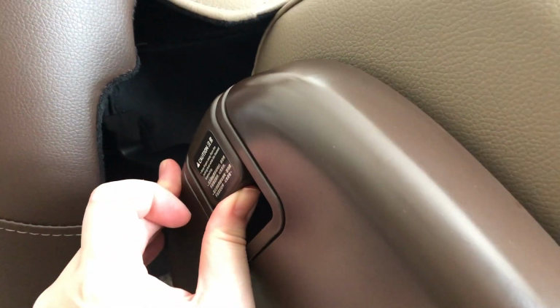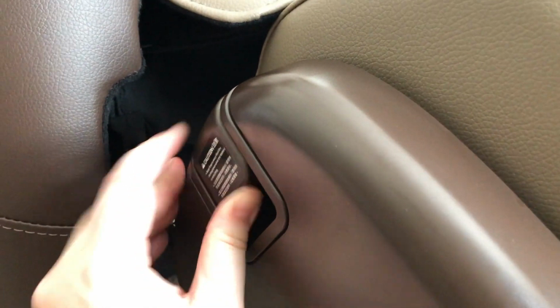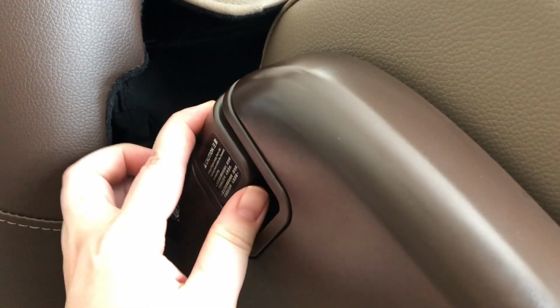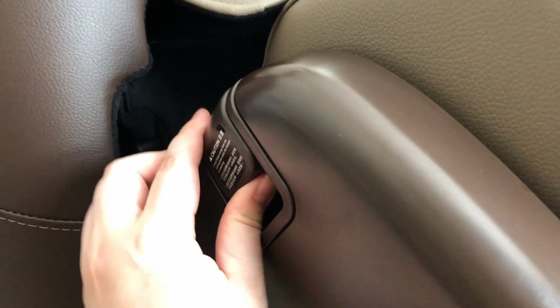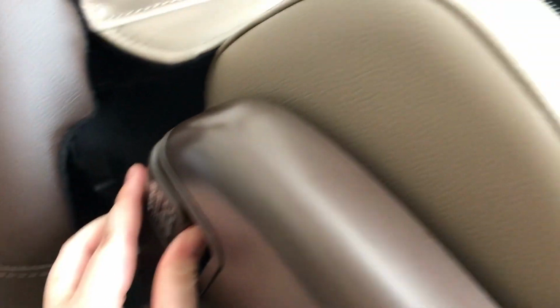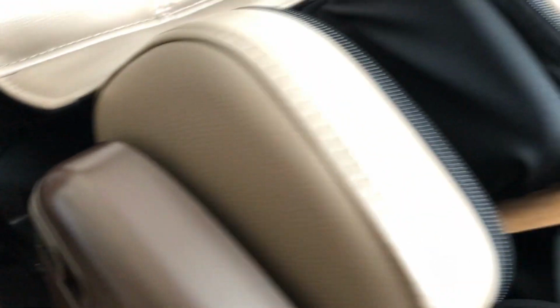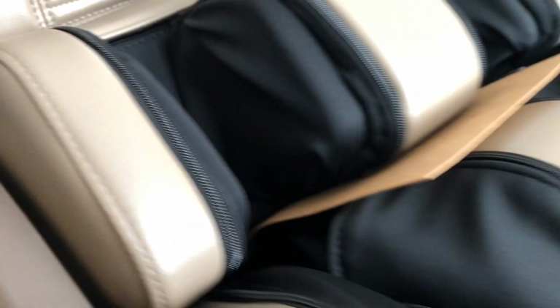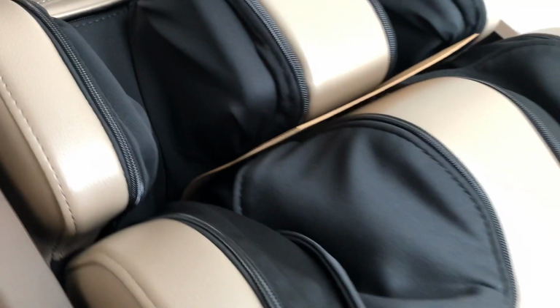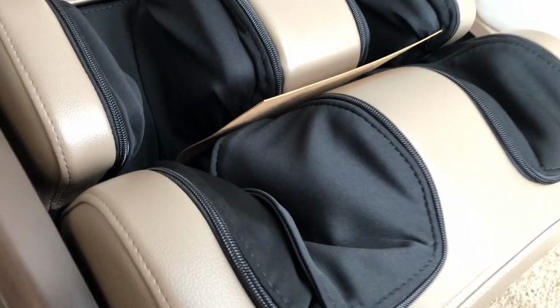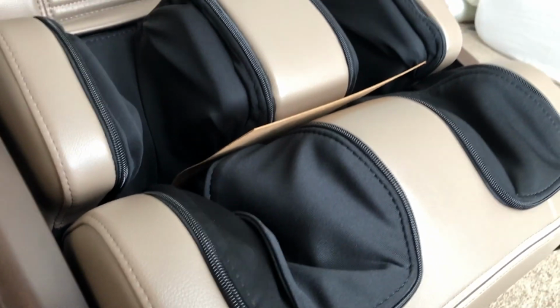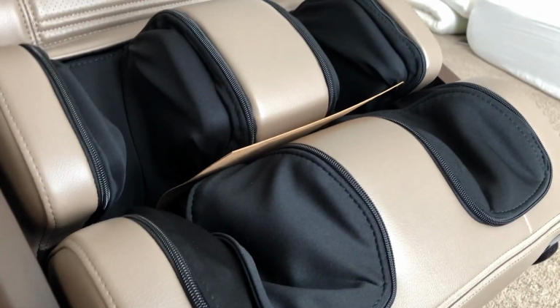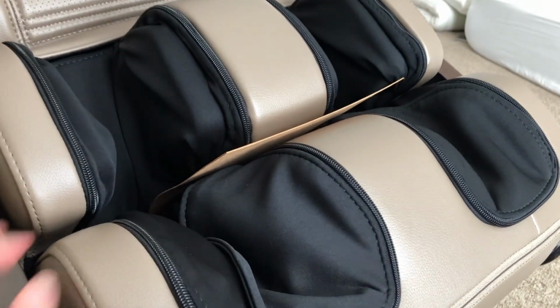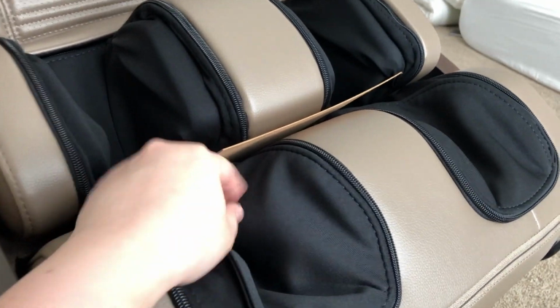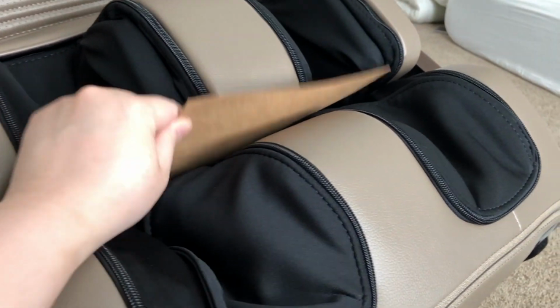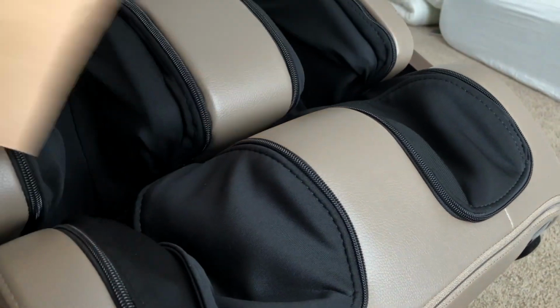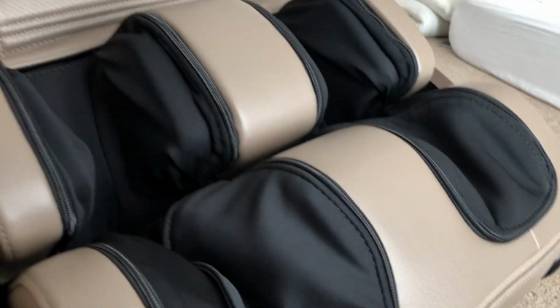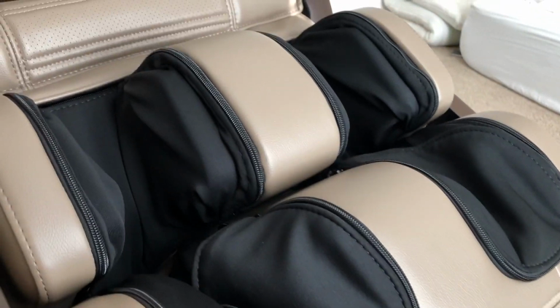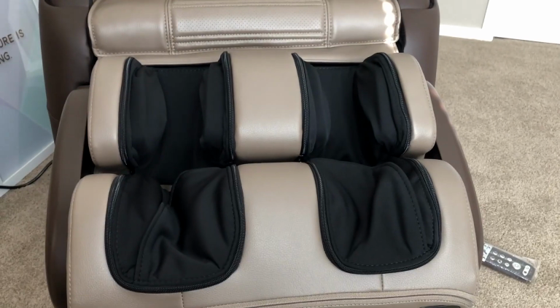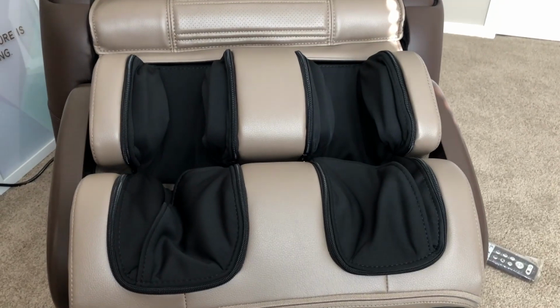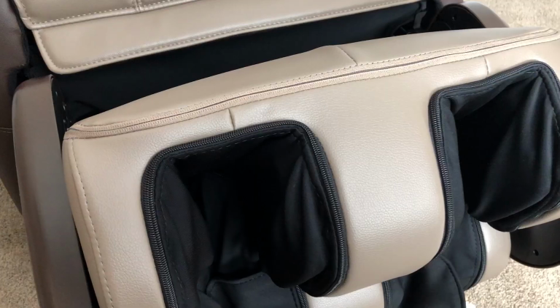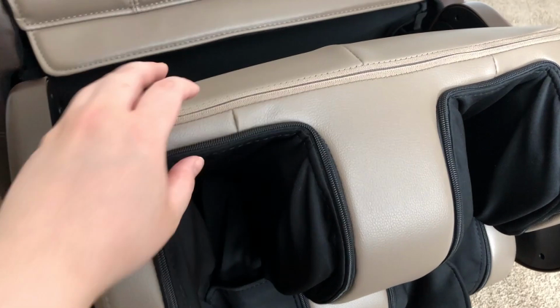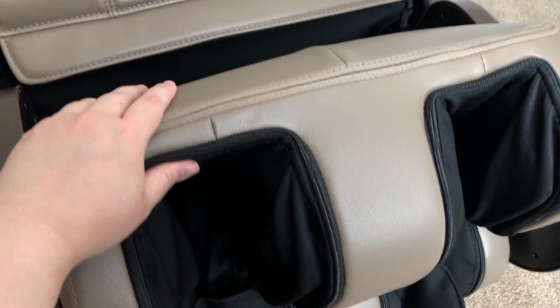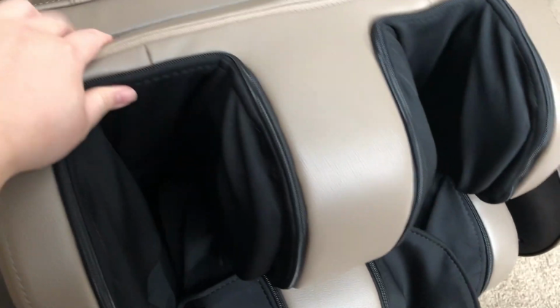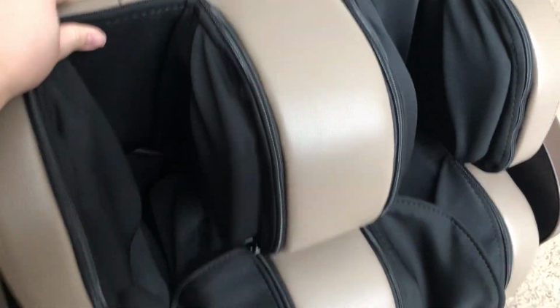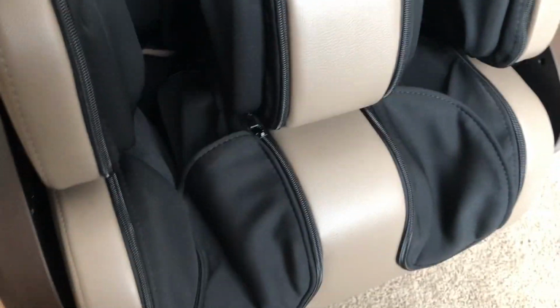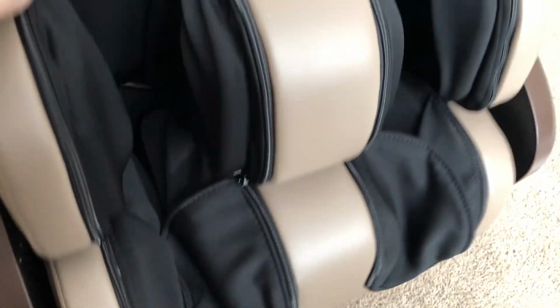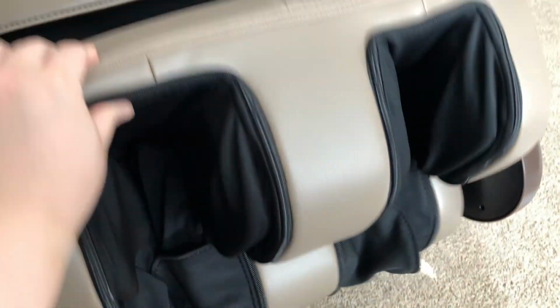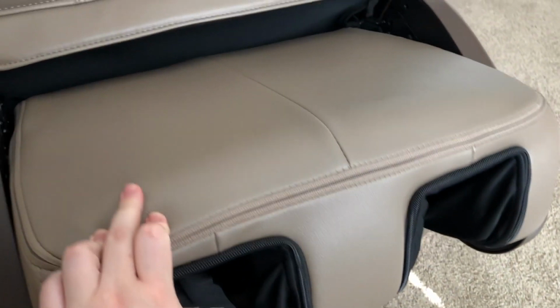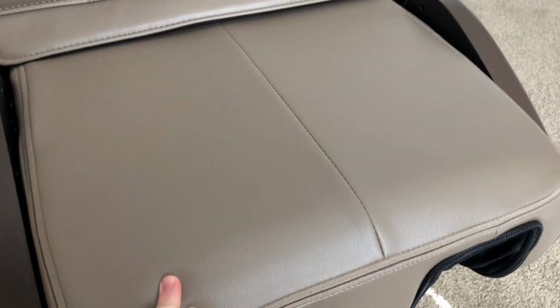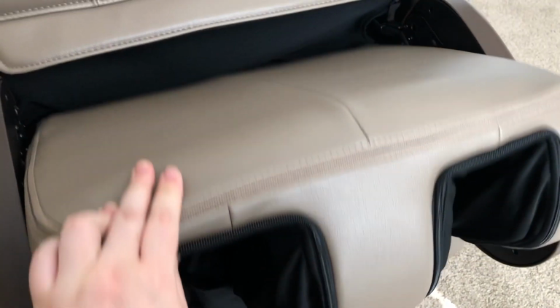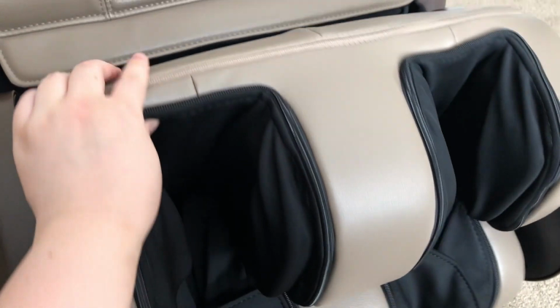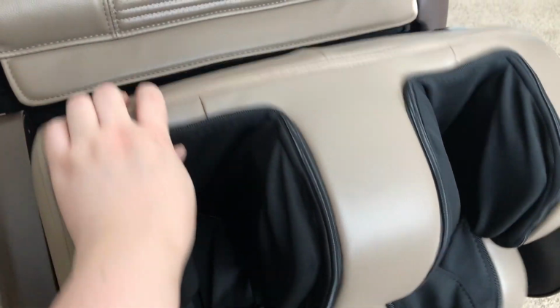In order to switch the footrest from the massage function to the ottoman function, there is a little tab at the side — which I just showed — and when you lift it you can easily just rotate the leg rest.